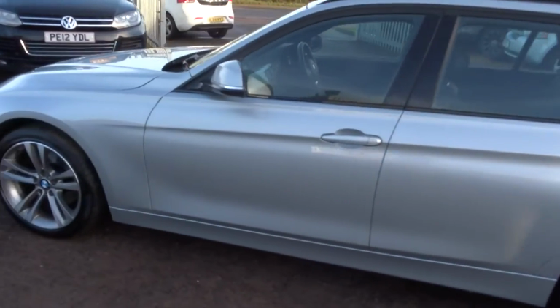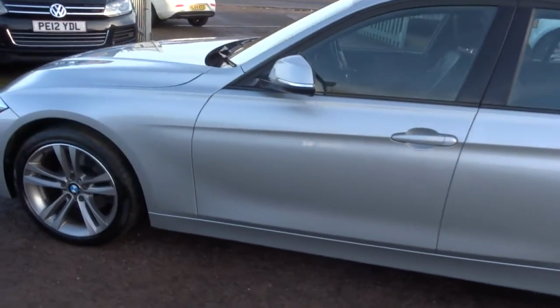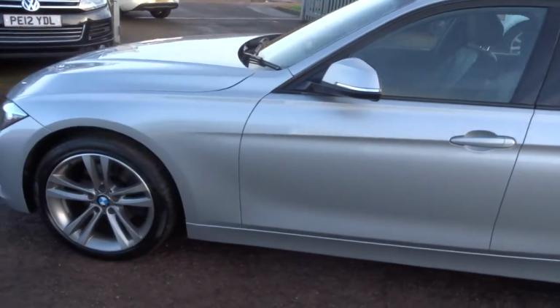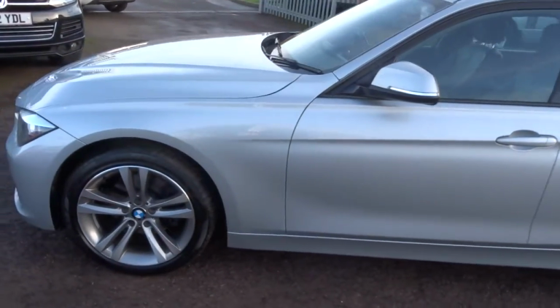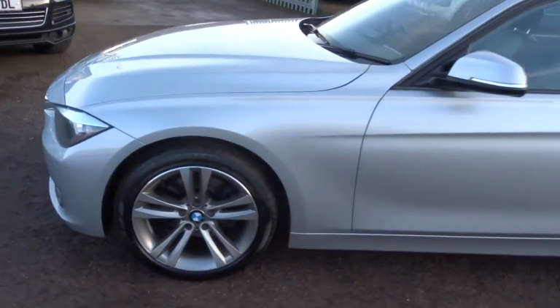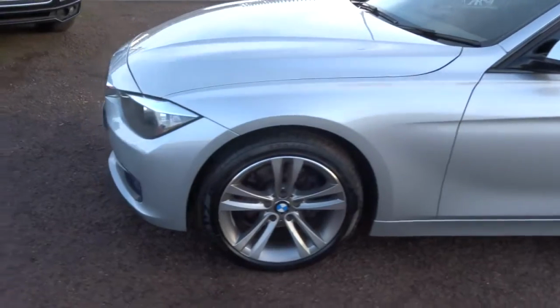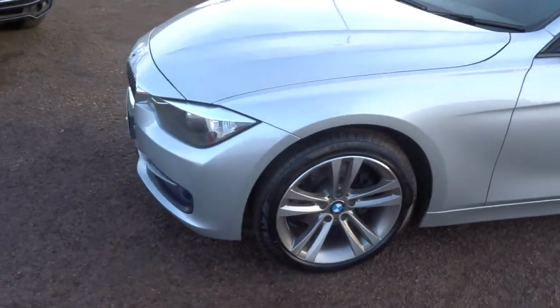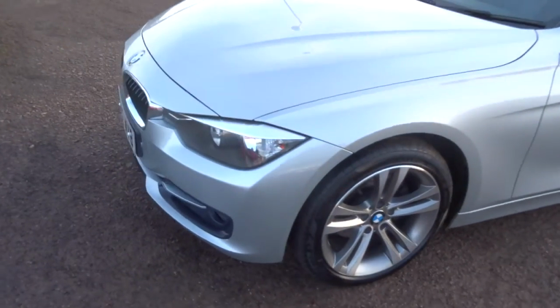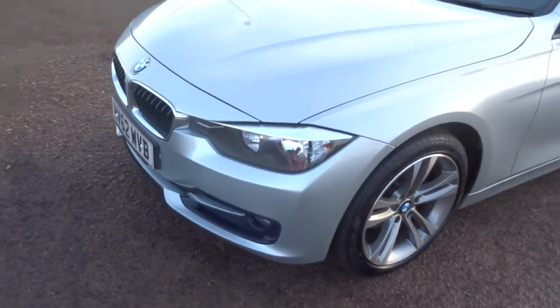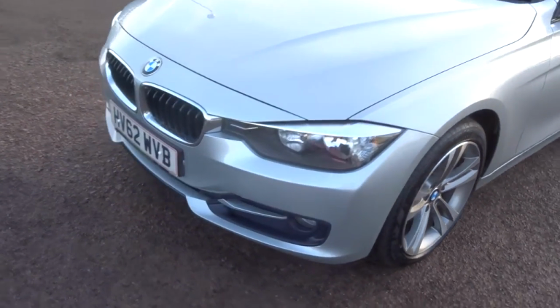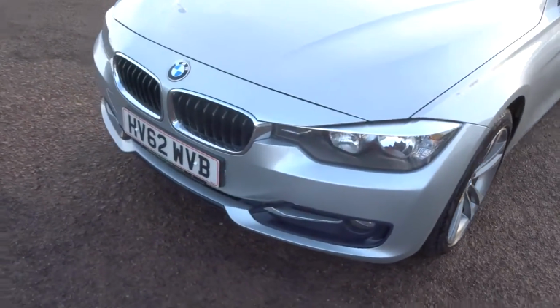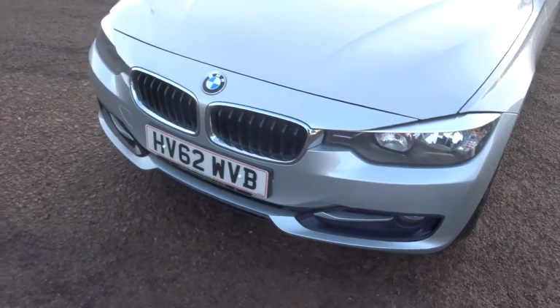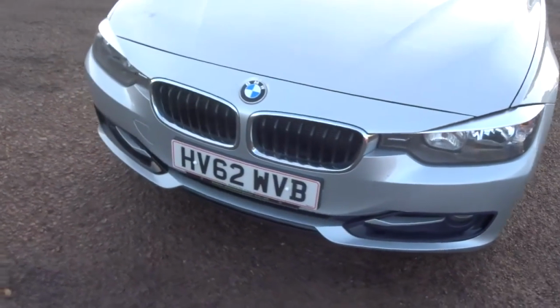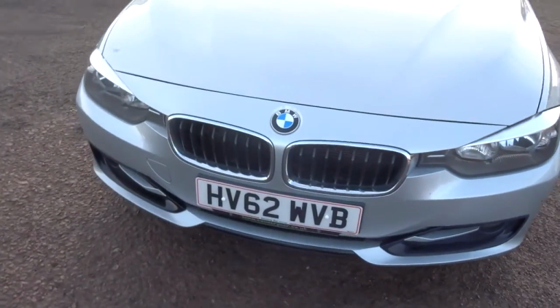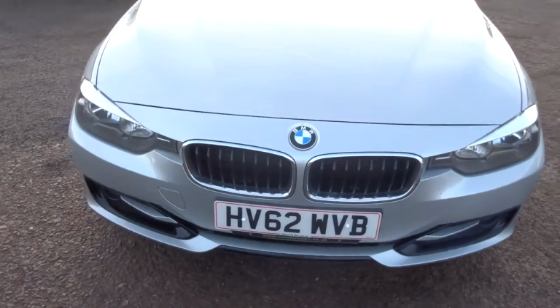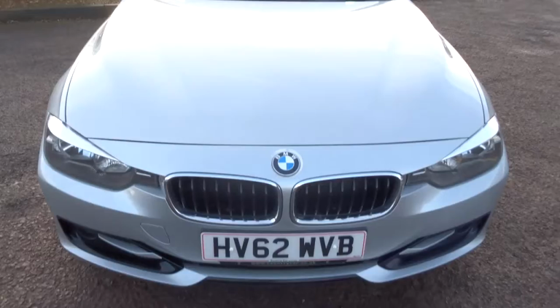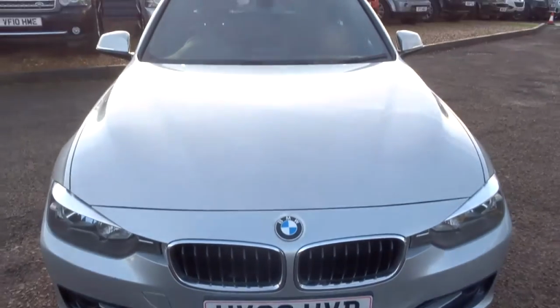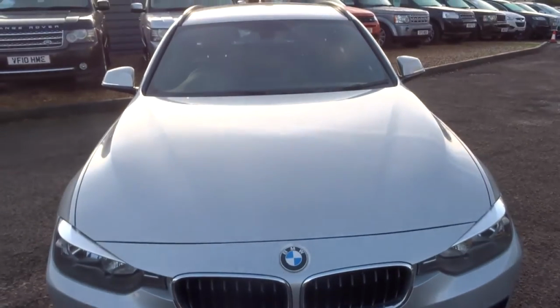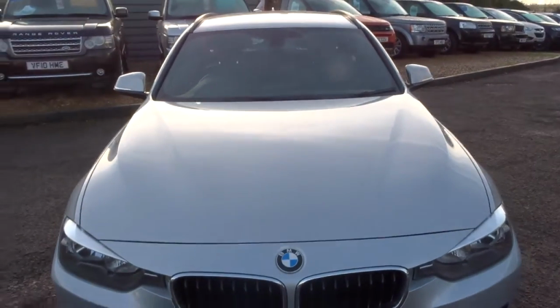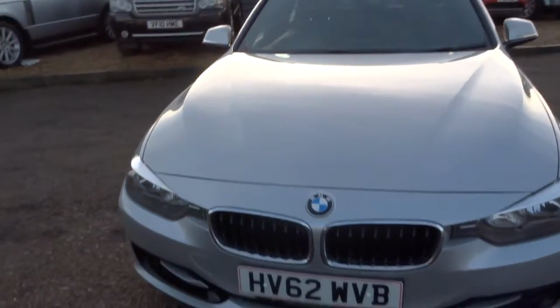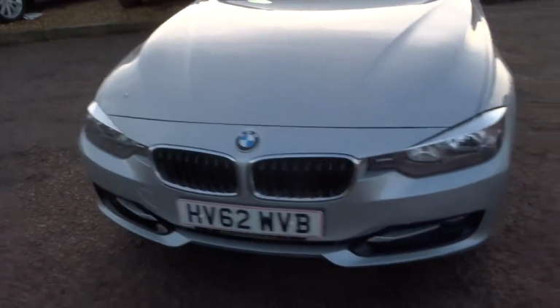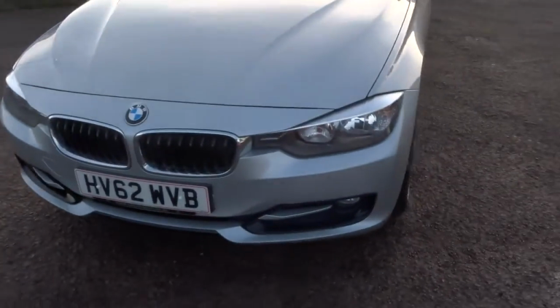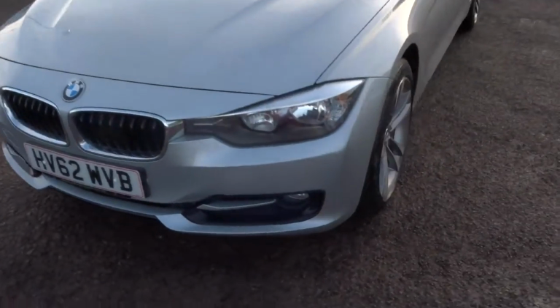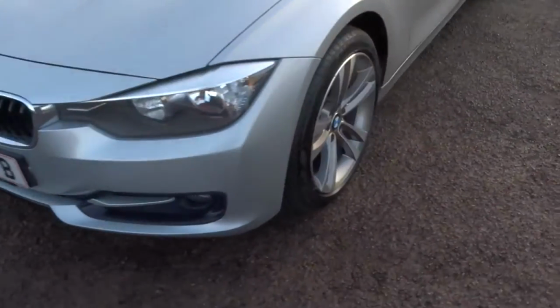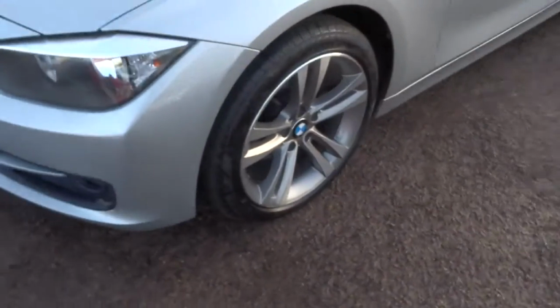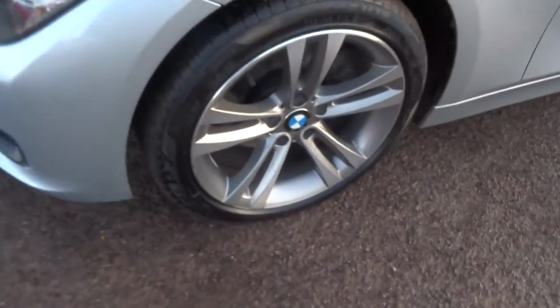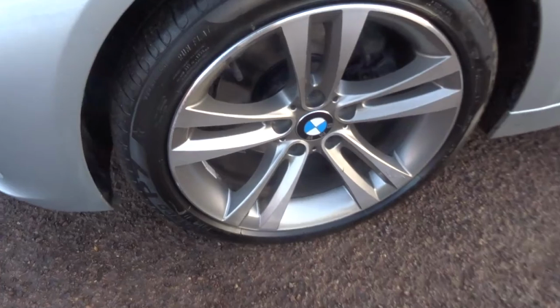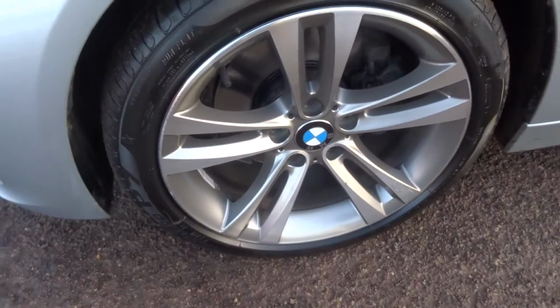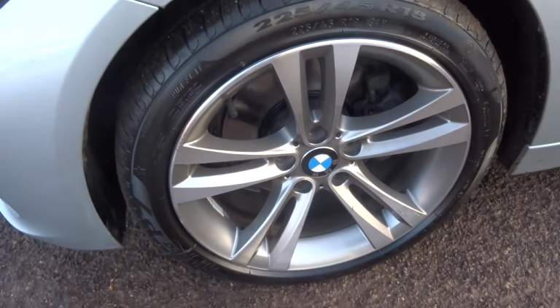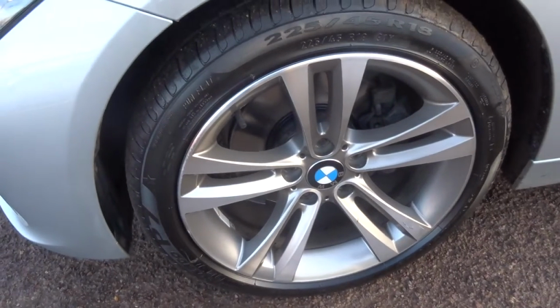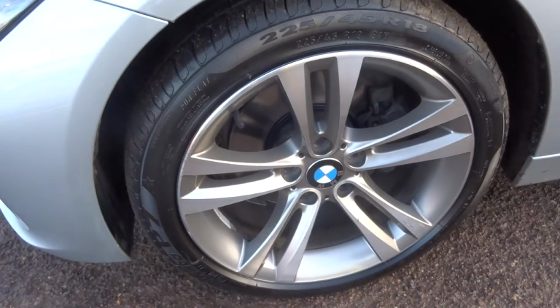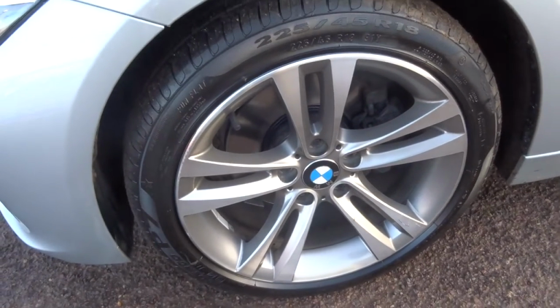The car does about 58.9 miles to the gallon. It's in very, very nice condition, it really is. Lovely BMW alloys and they're in good condition as well.